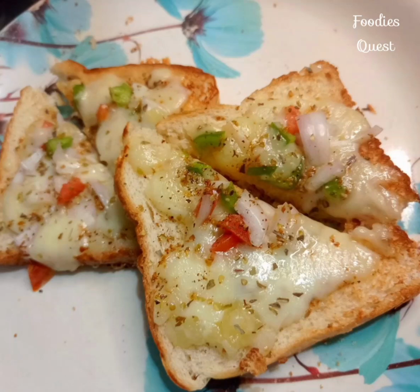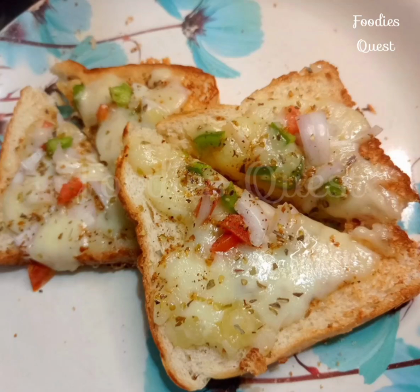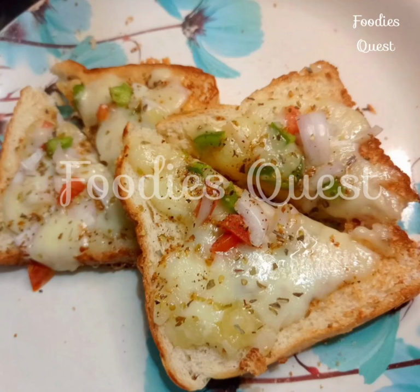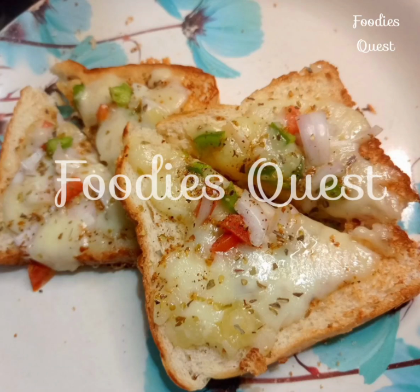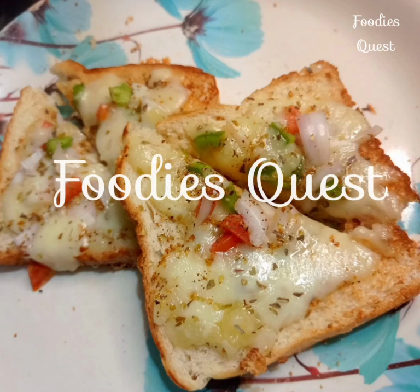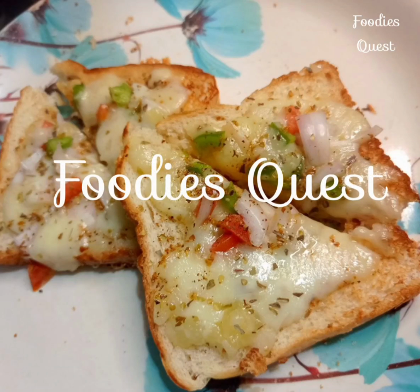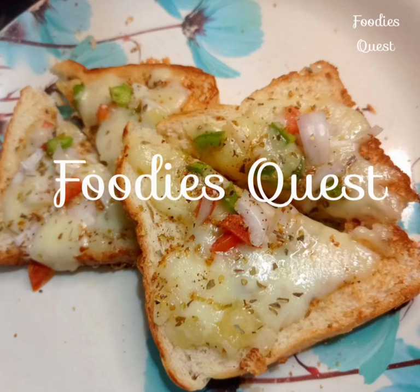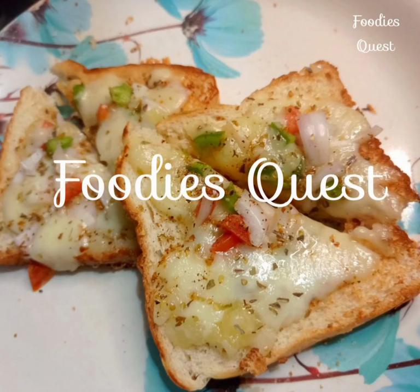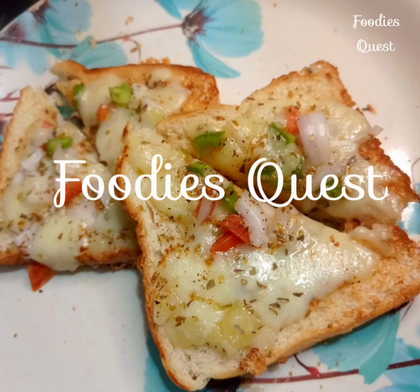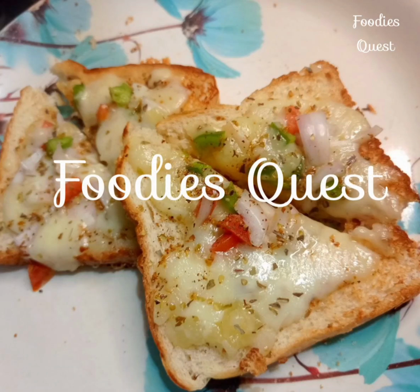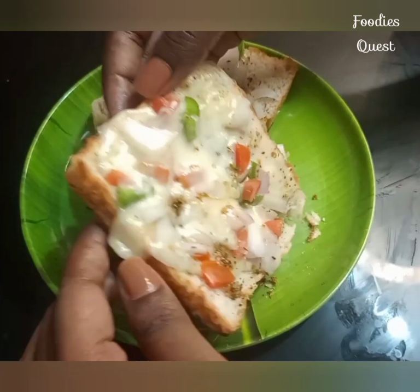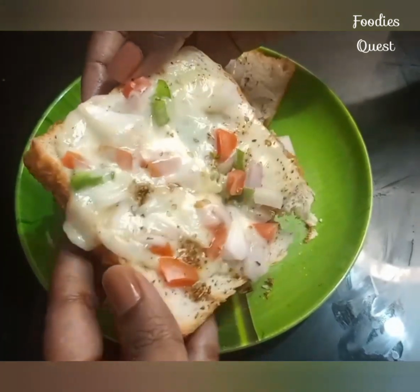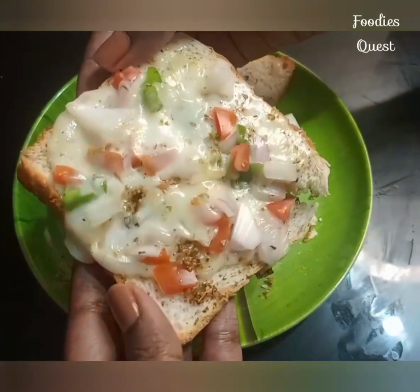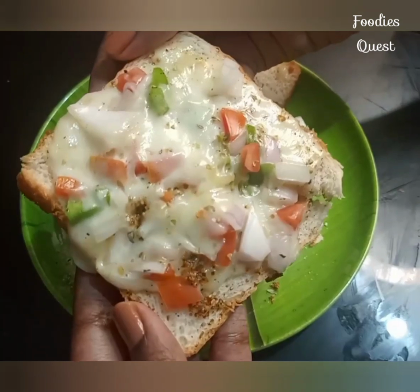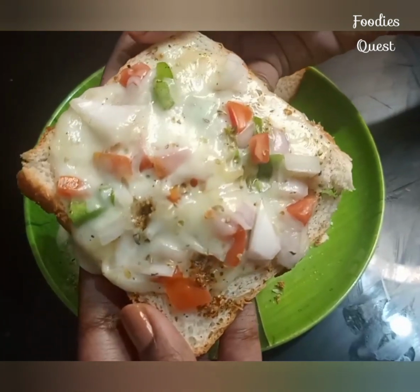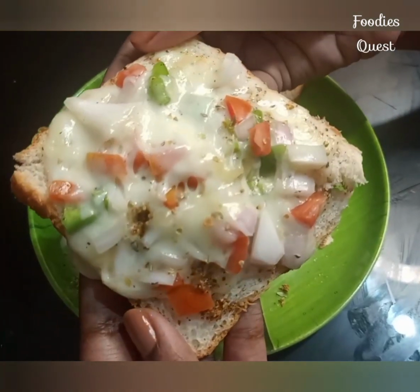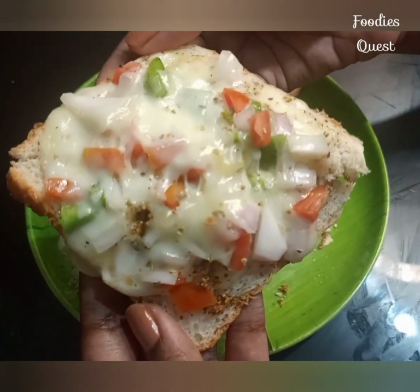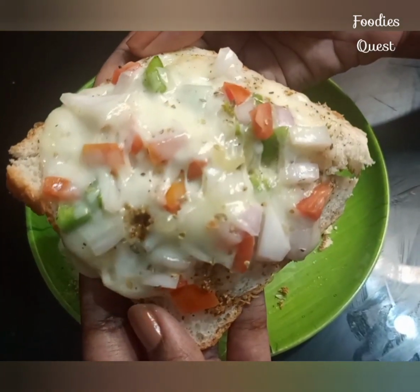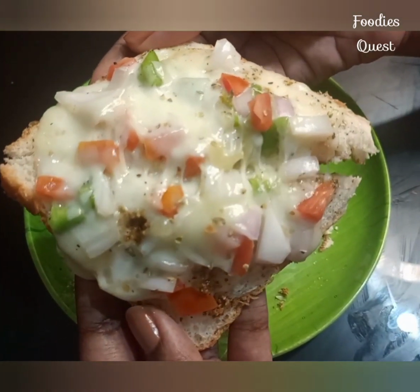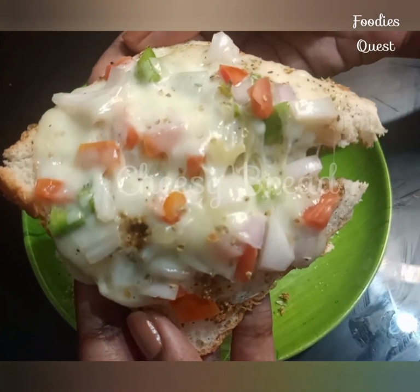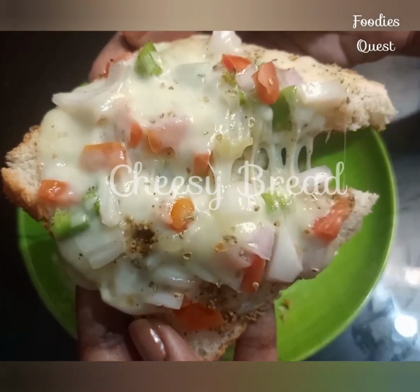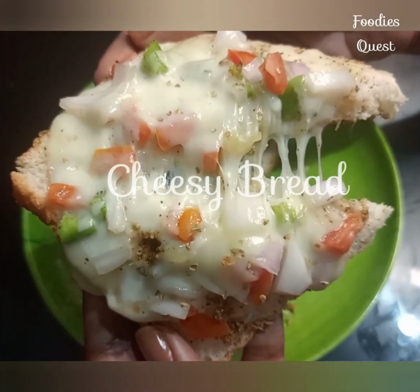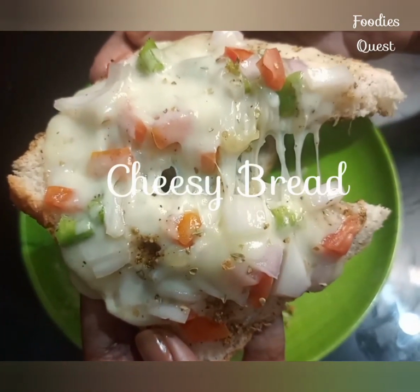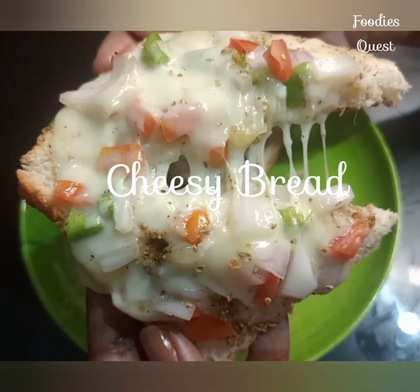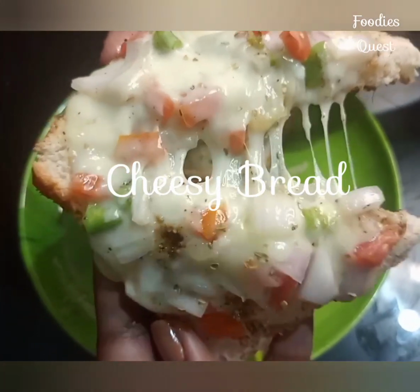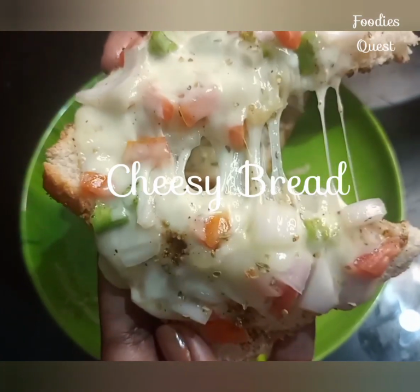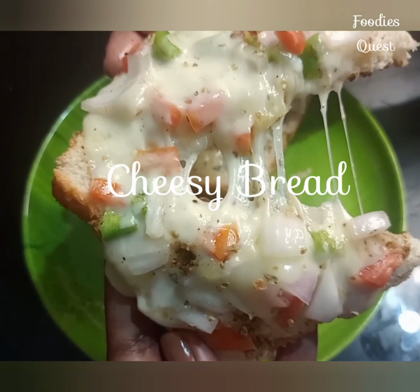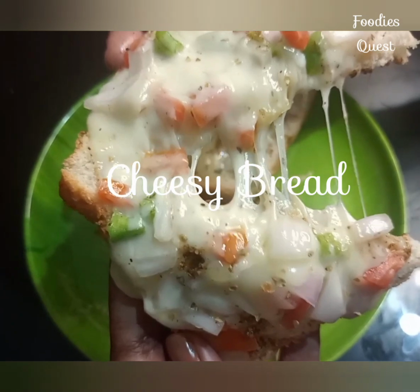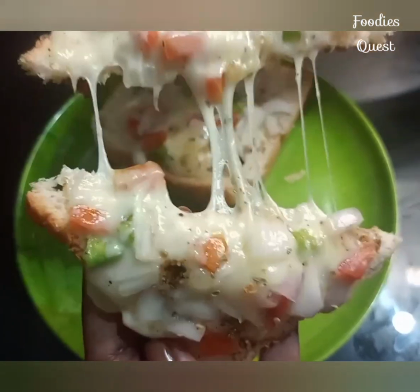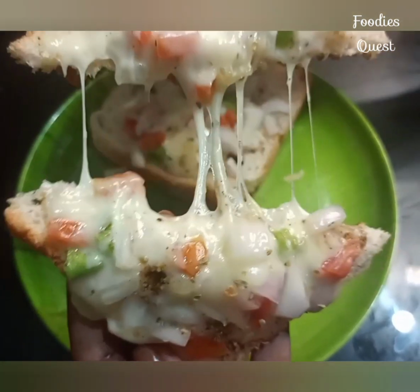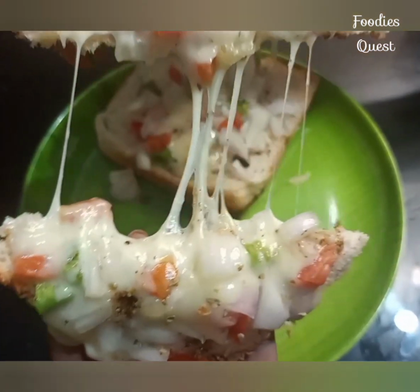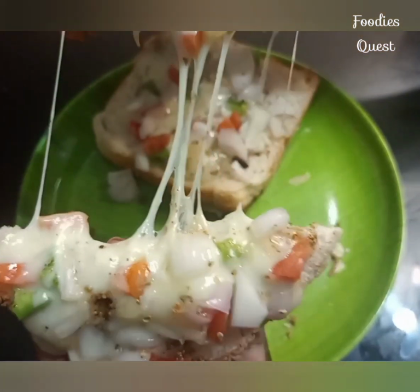Hello! Welcome to Foodies Quest. My name is Arya. I am going to add a cheesy bread recipe. I am going to make a very good recipe.